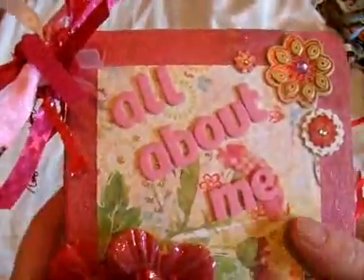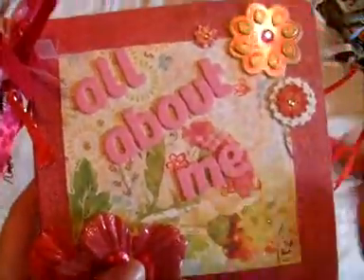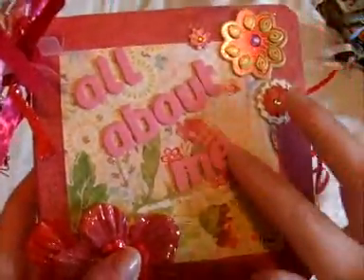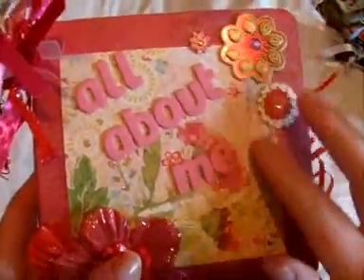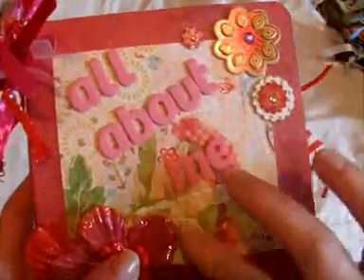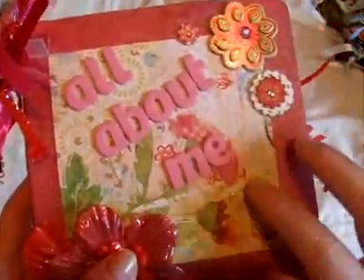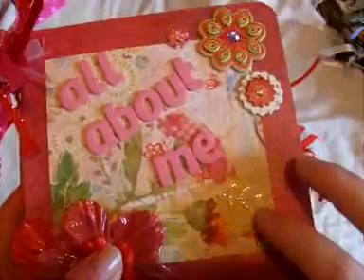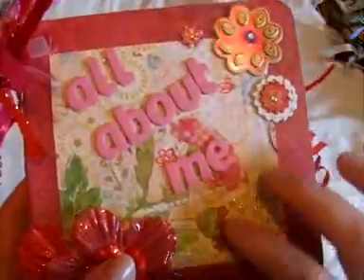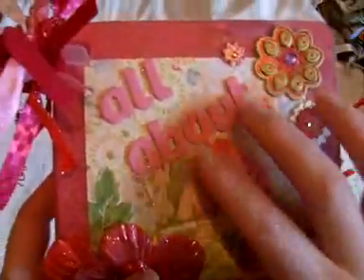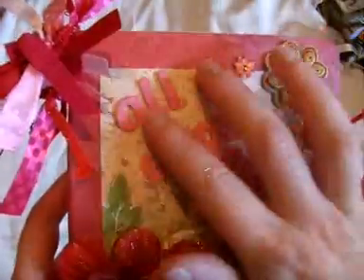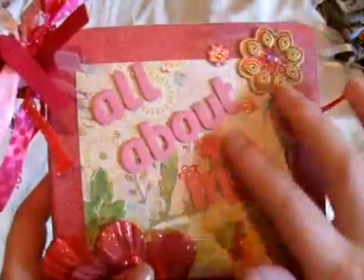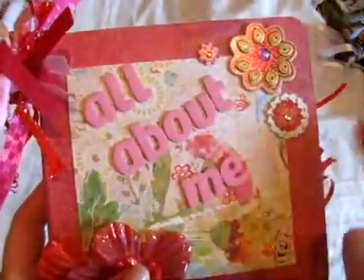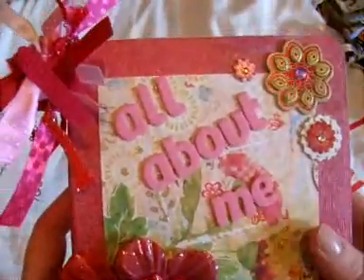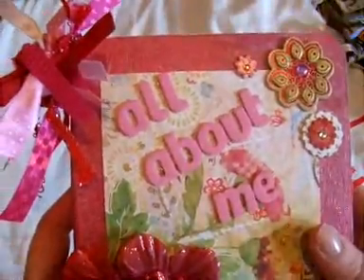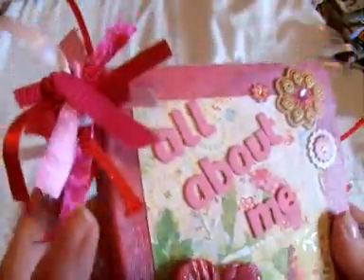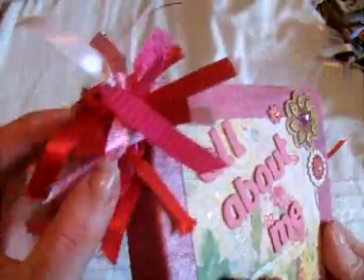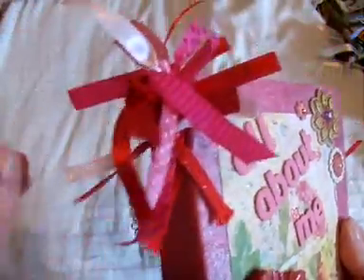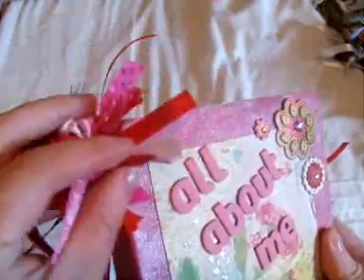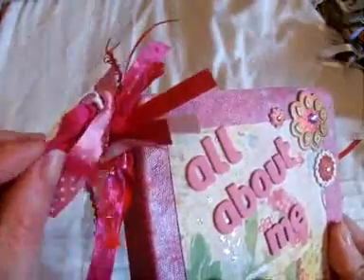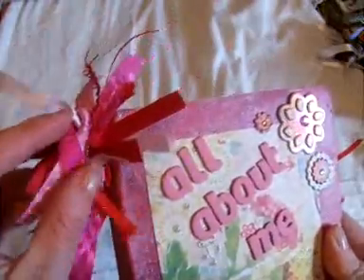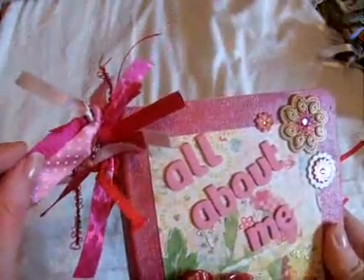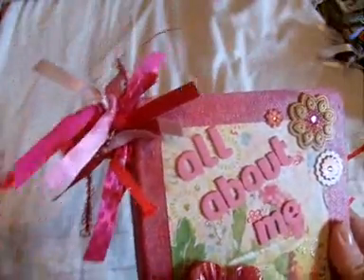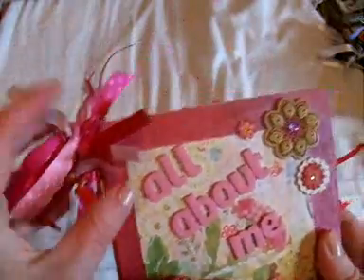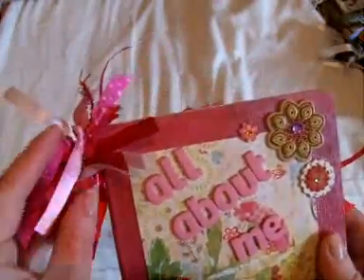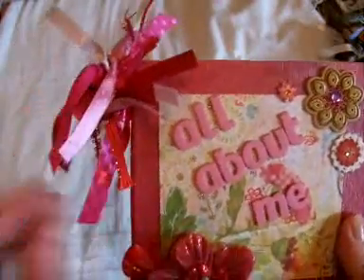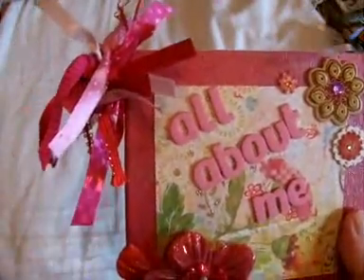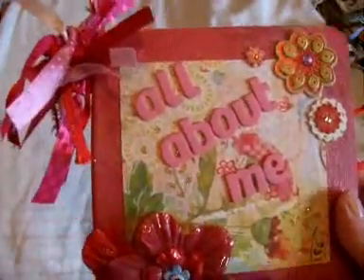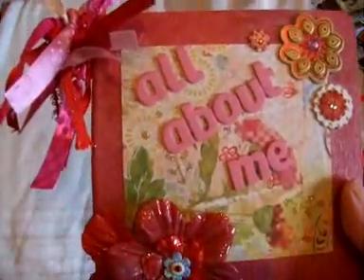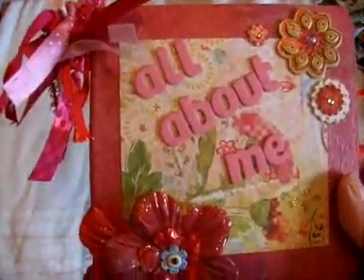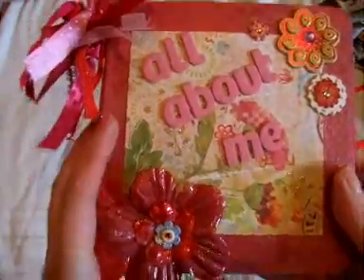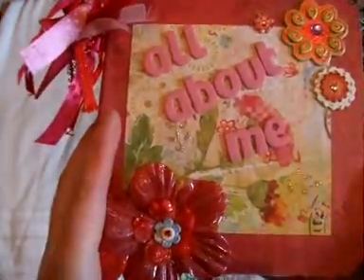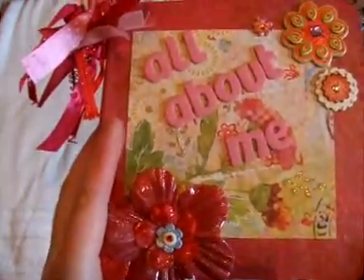I just have some paper from the Kay Sarra collection on the cover and it just says 'all about me.' Up here I just have some pink and red ribbons tied on a Tim Holtz D-ring to finish off the cover.